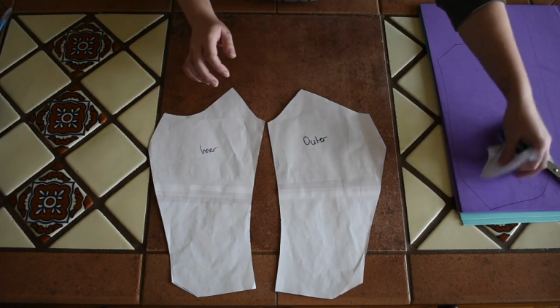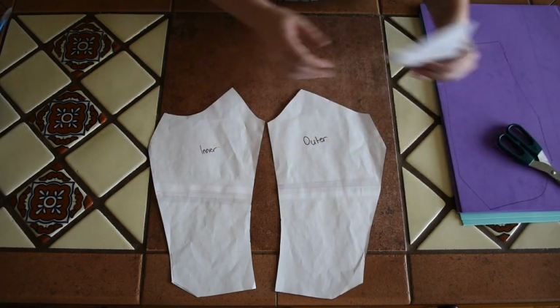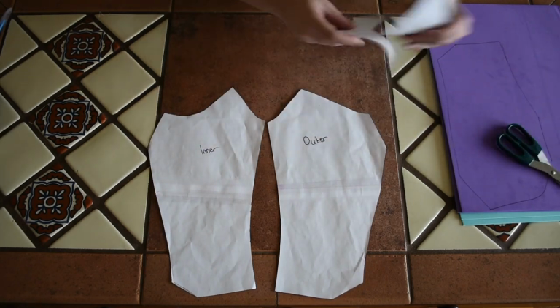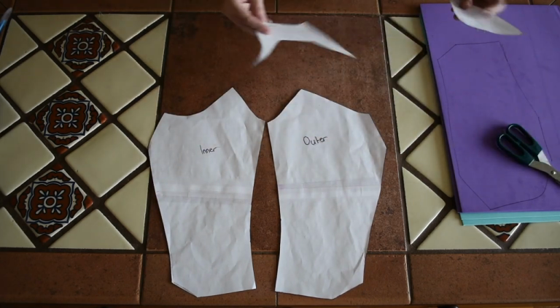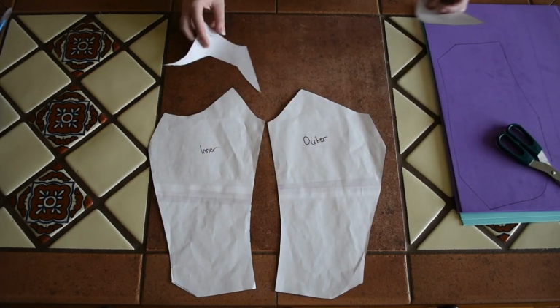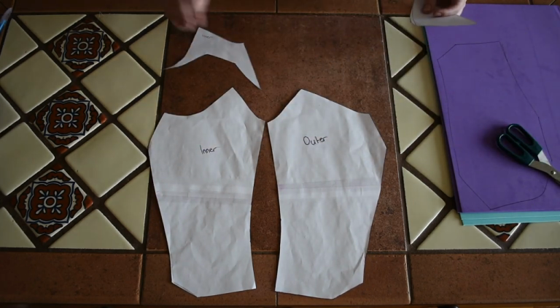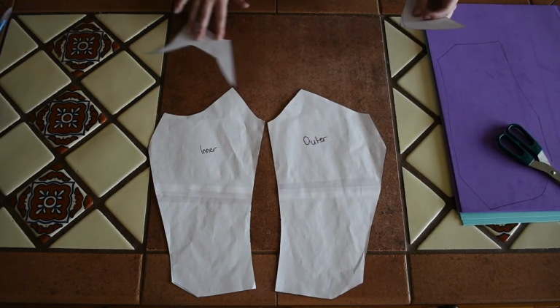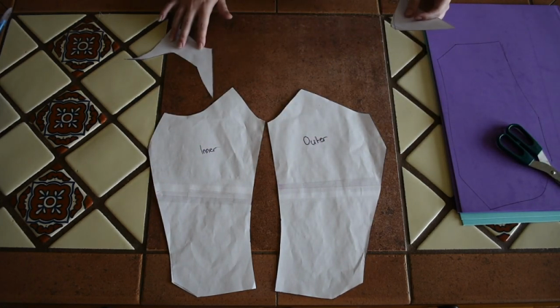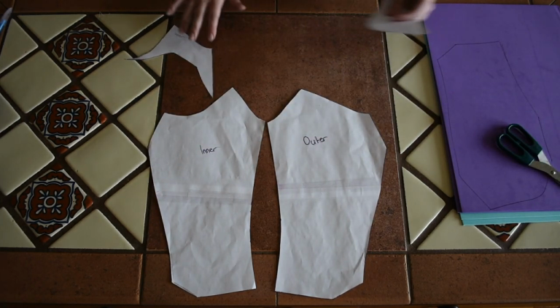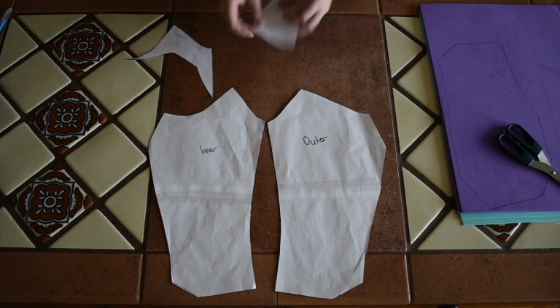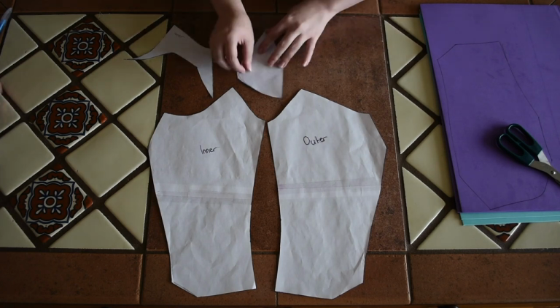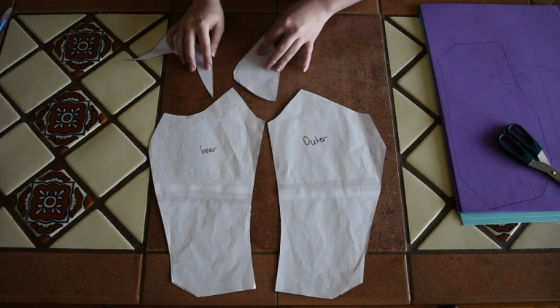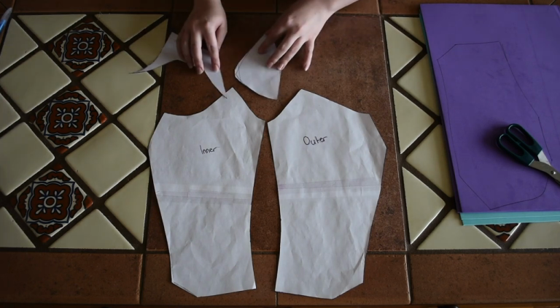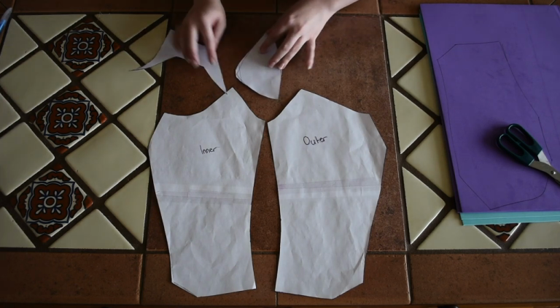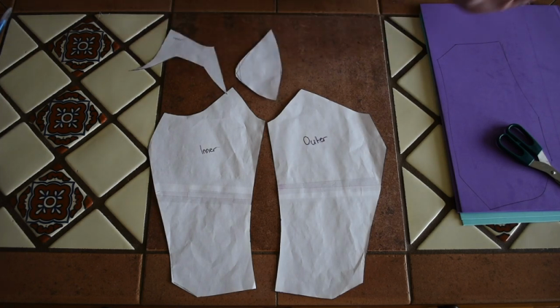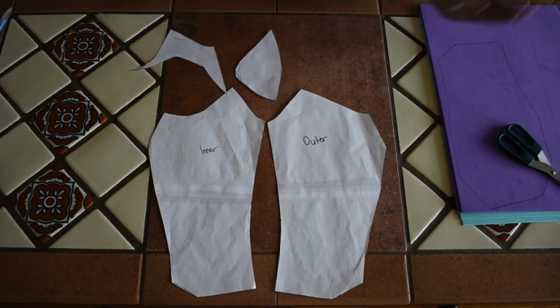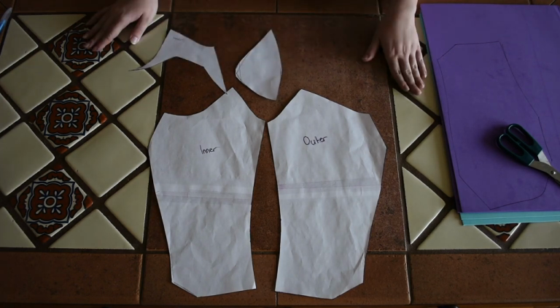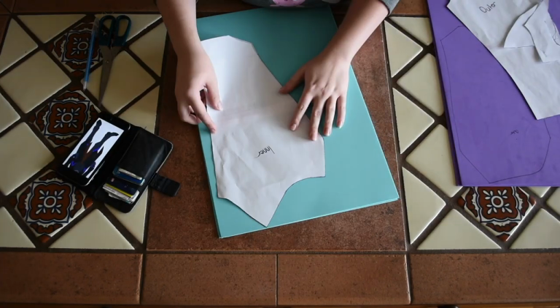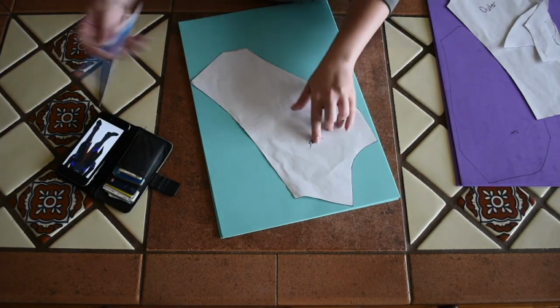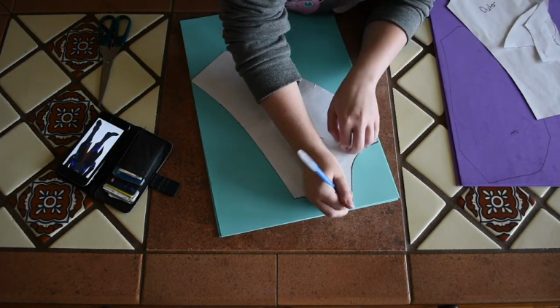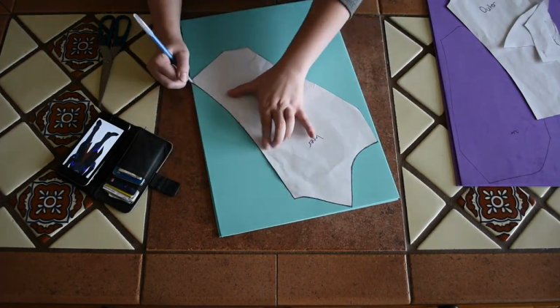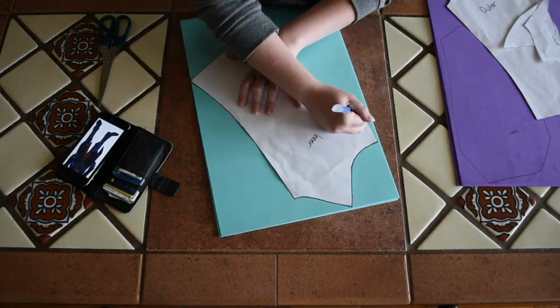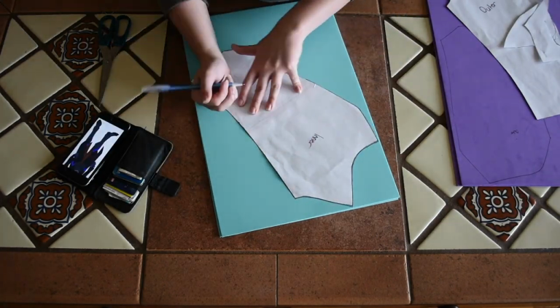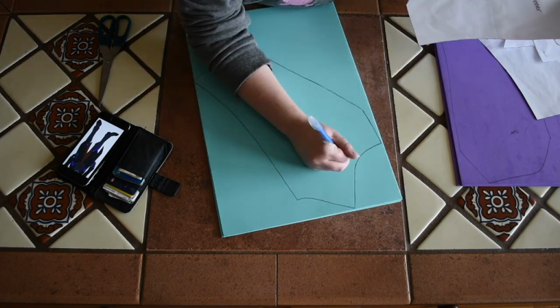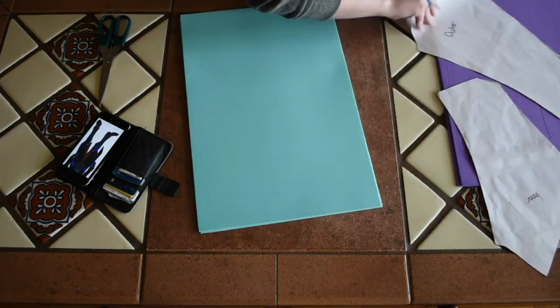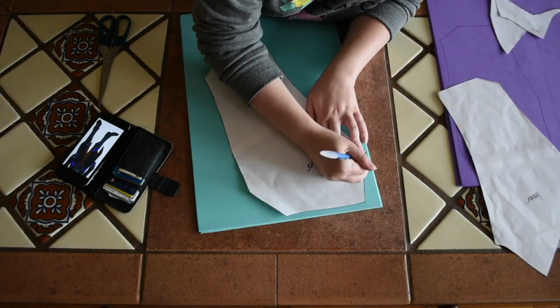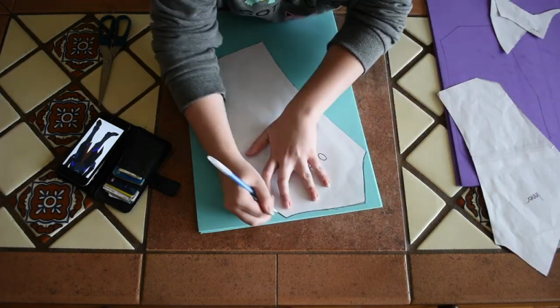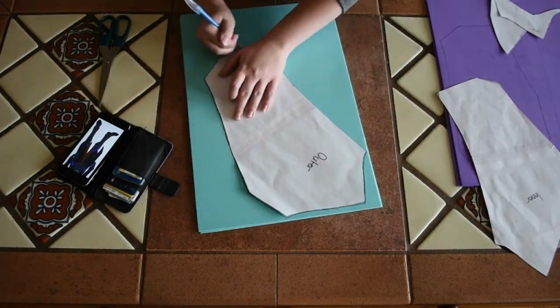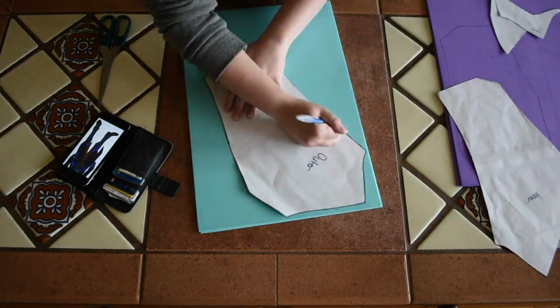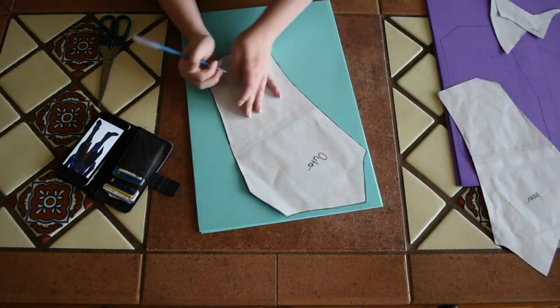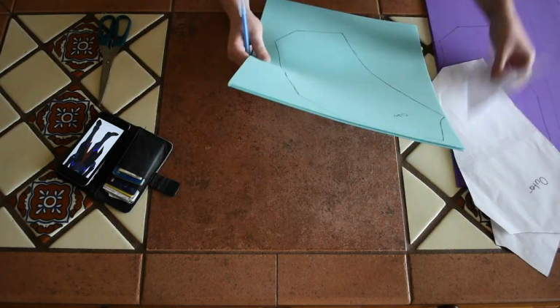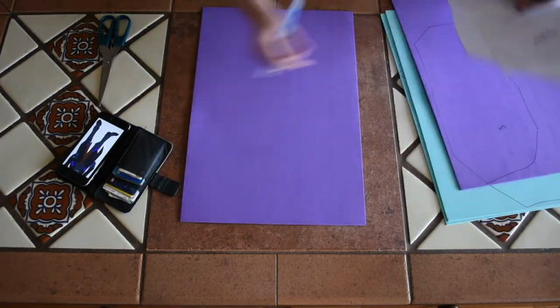The pattern I created has an inner and outer leg piece along with the knee. I like to use two layers of thin foam and I cut my details from the top piece.